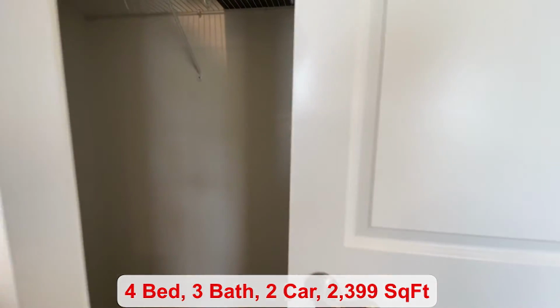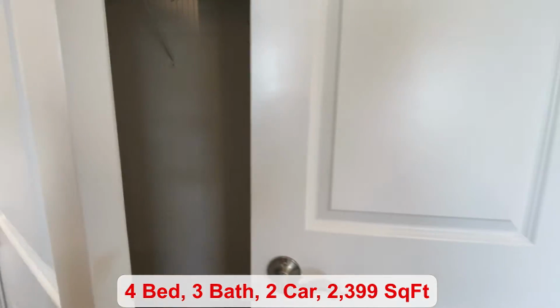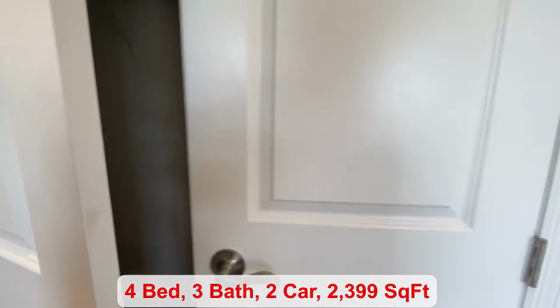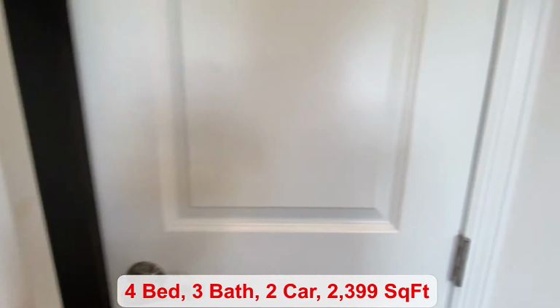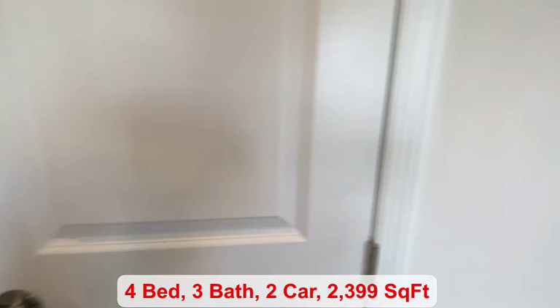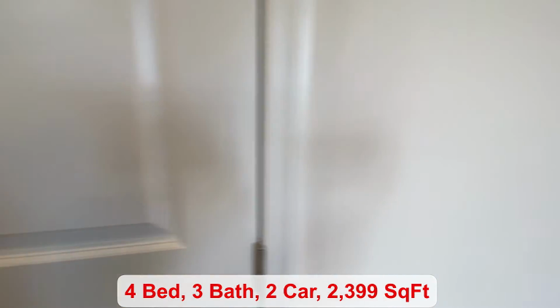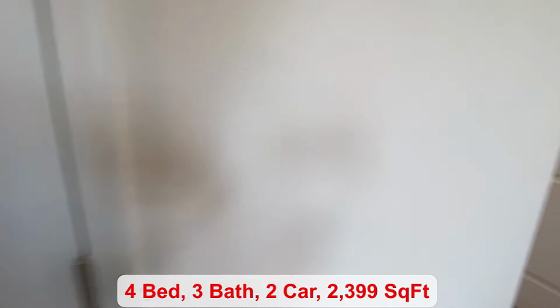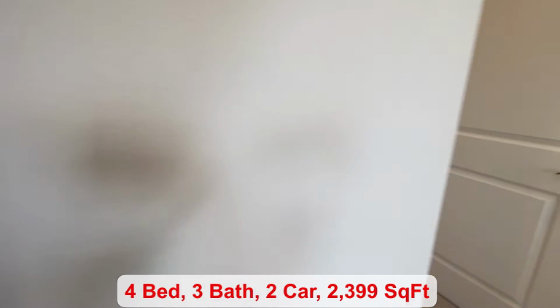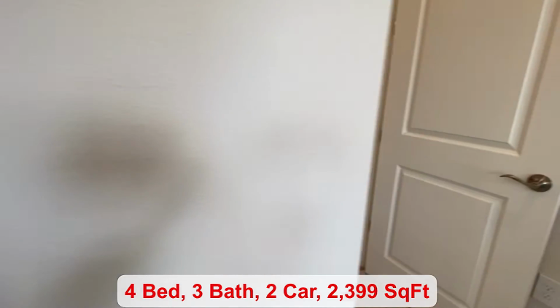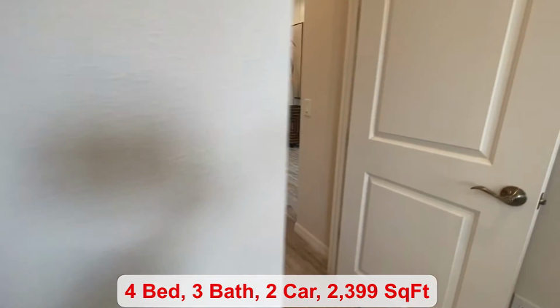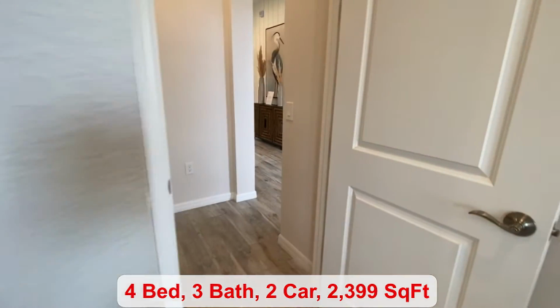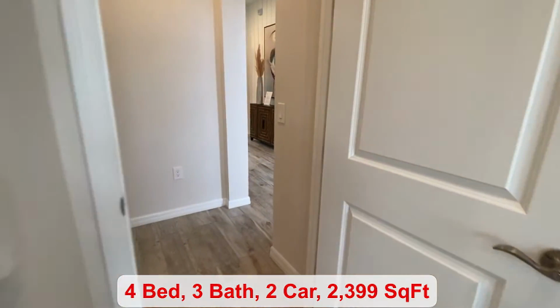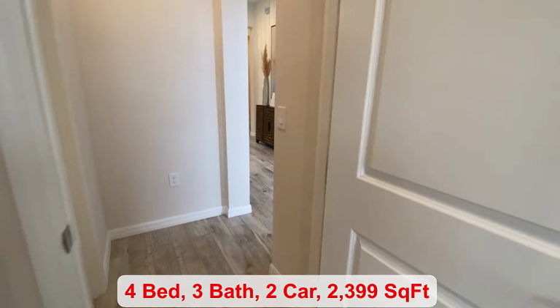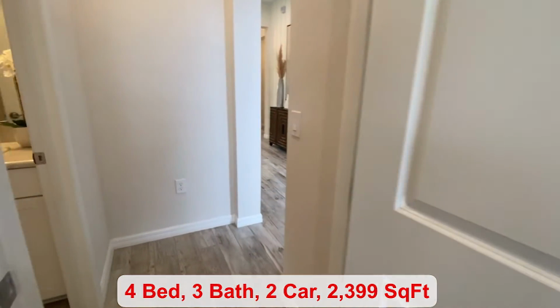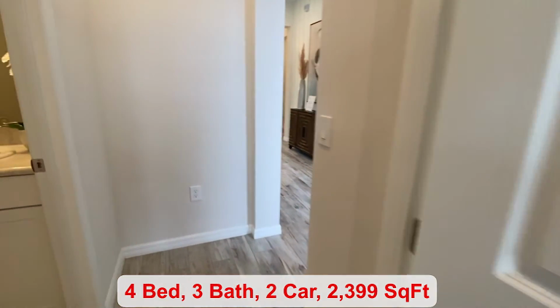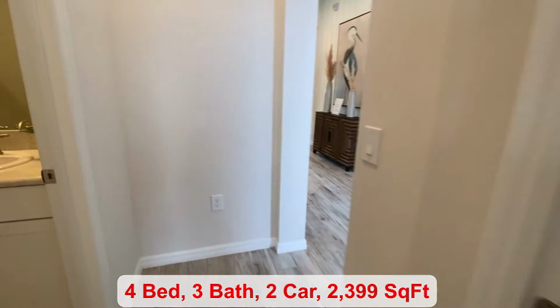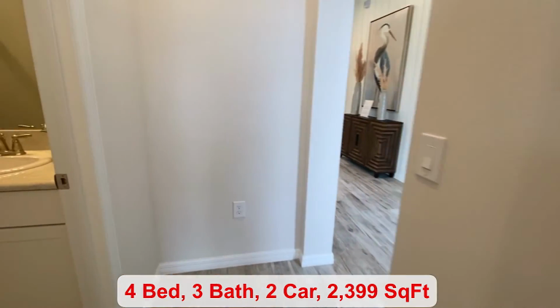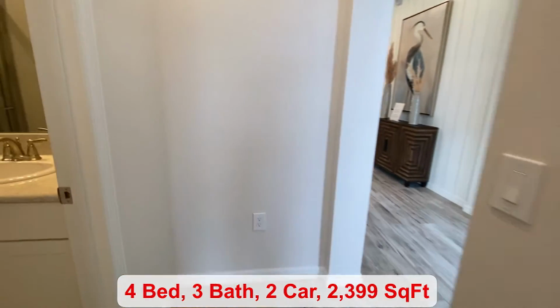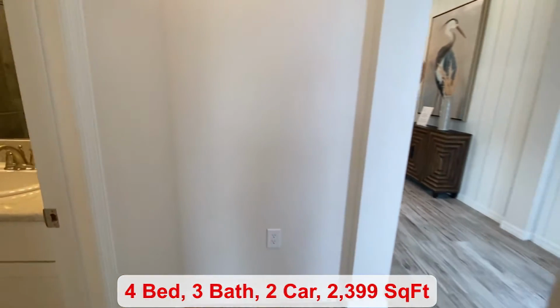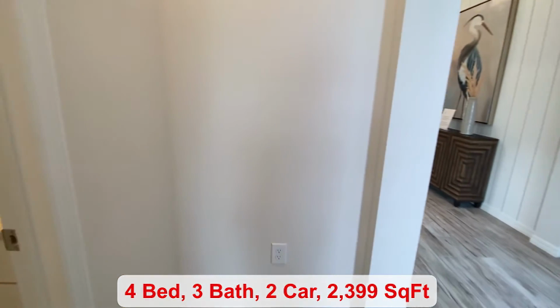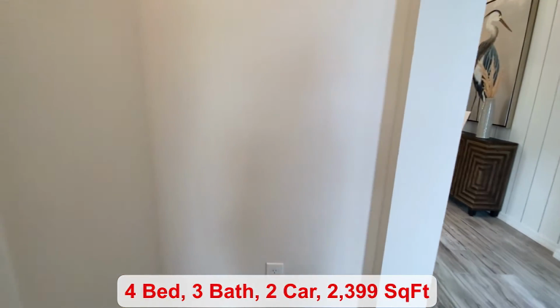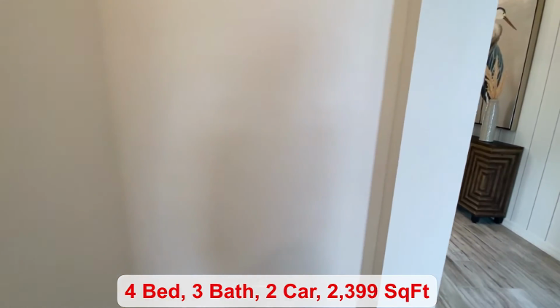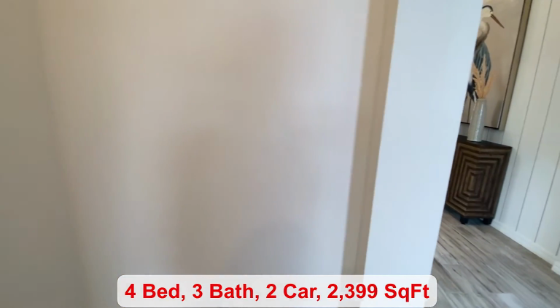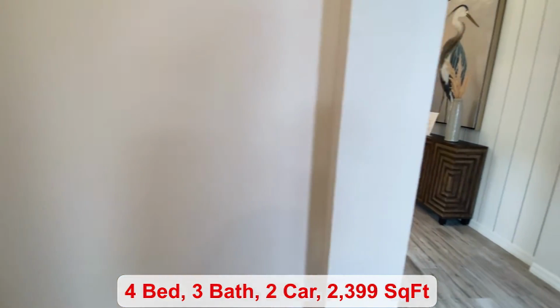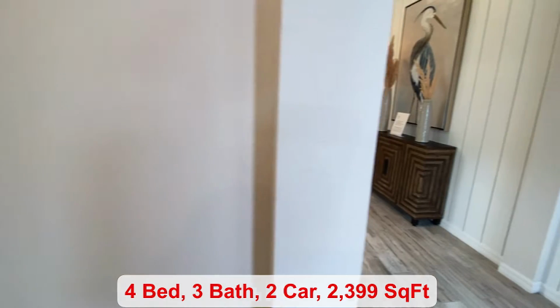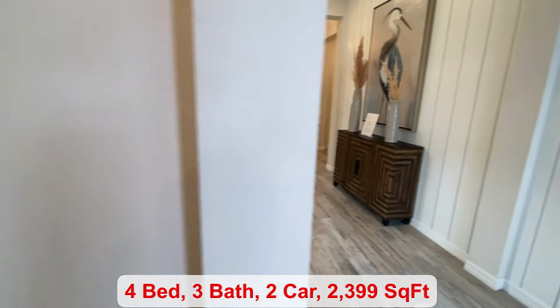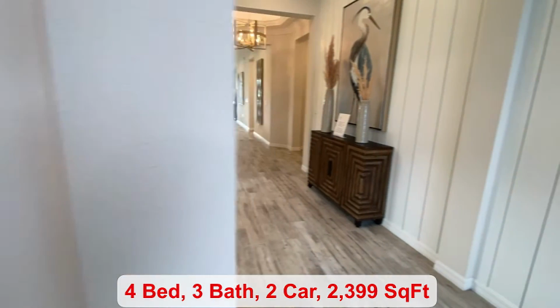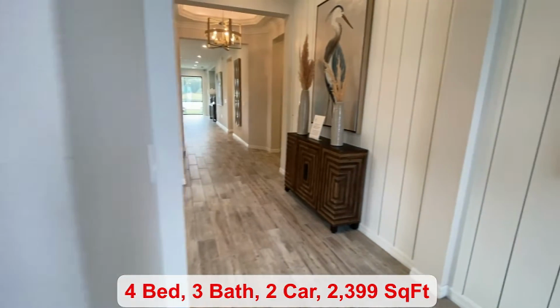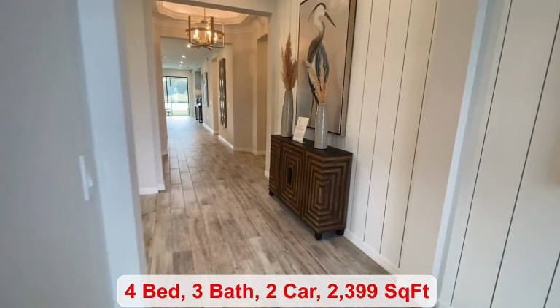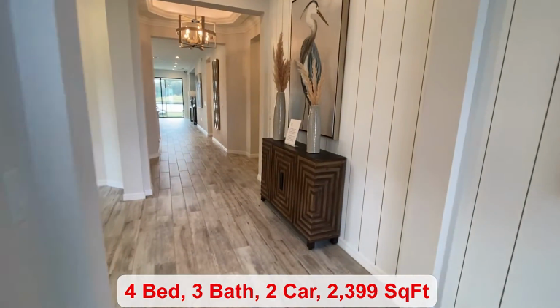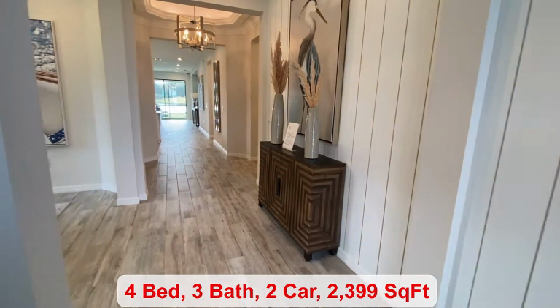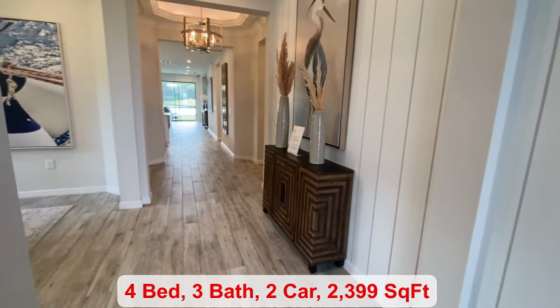There are four bedrooms, three bathrooms, and you have a total of 2,399 square feet of living space.